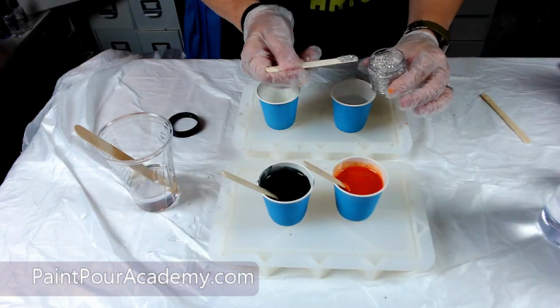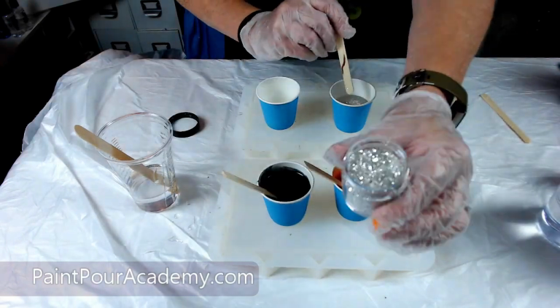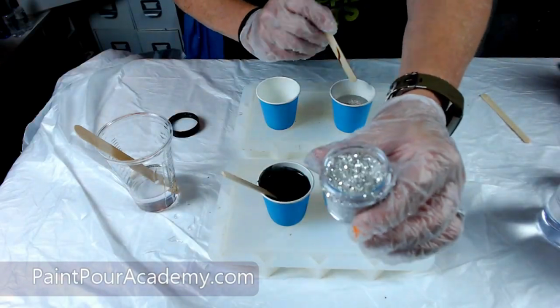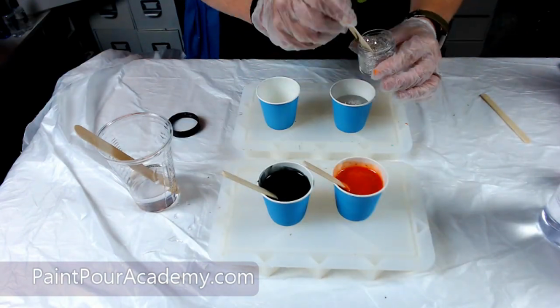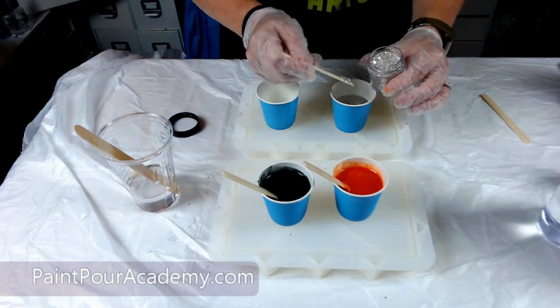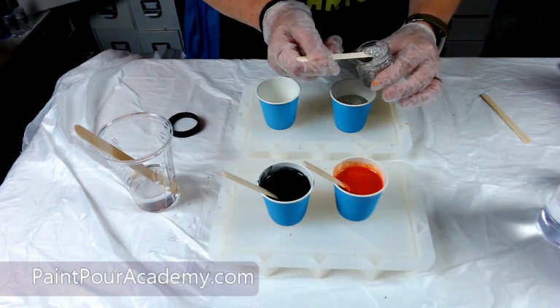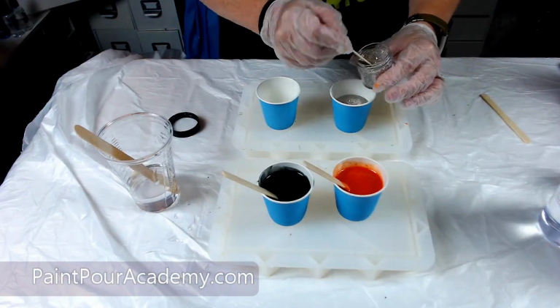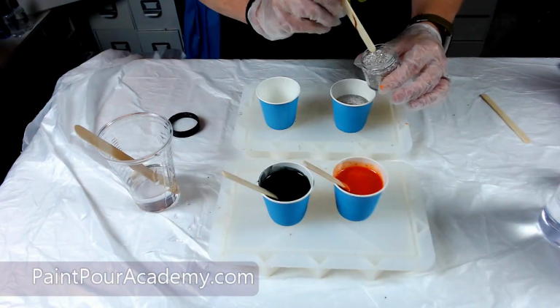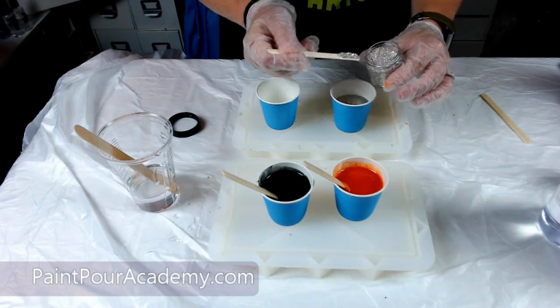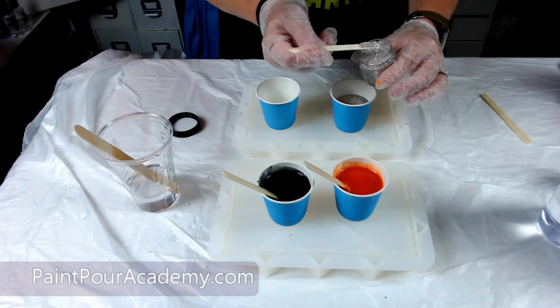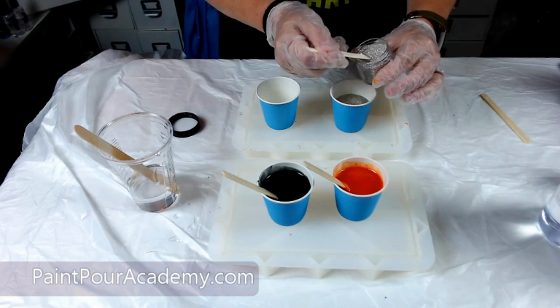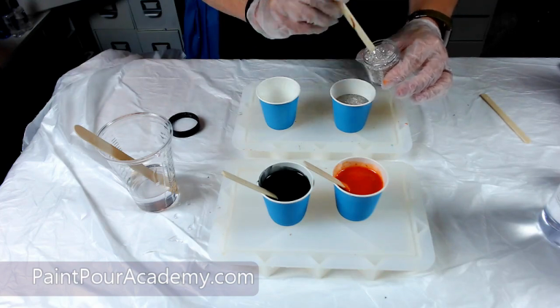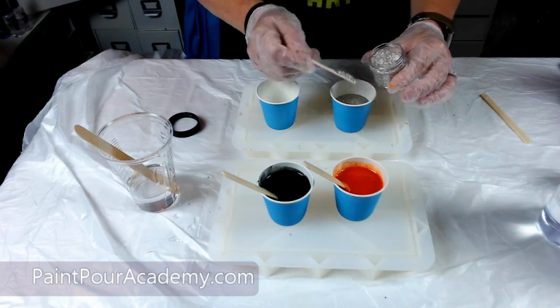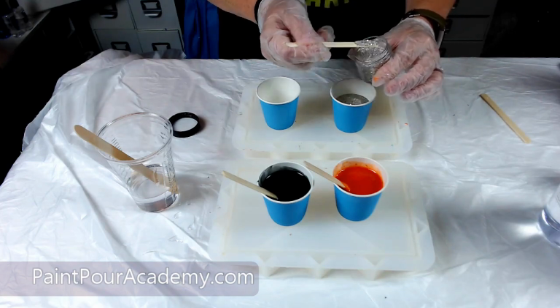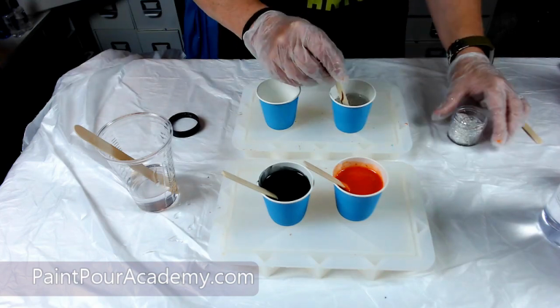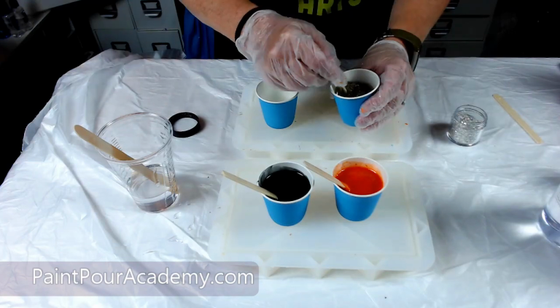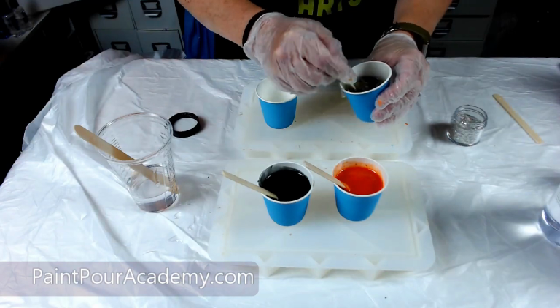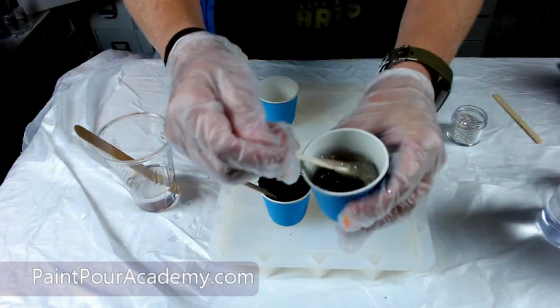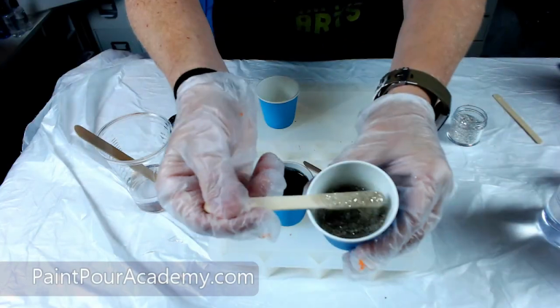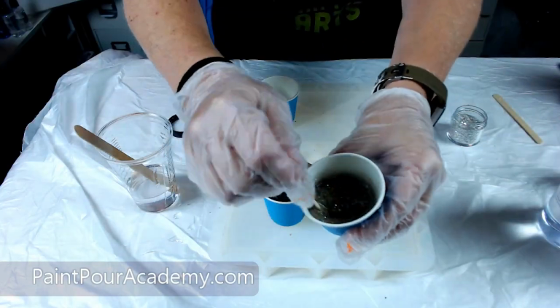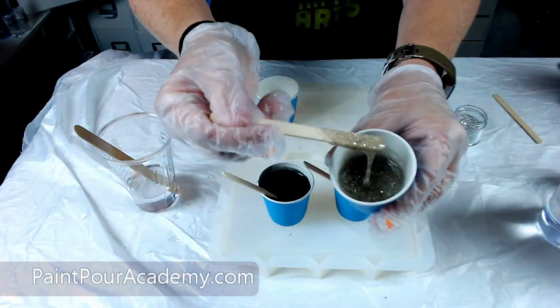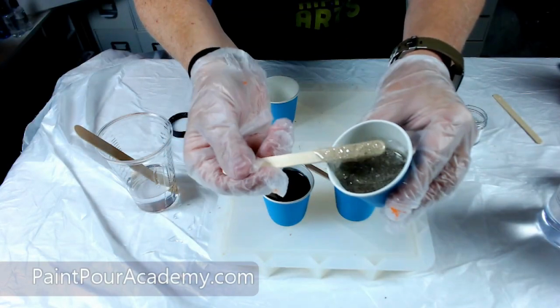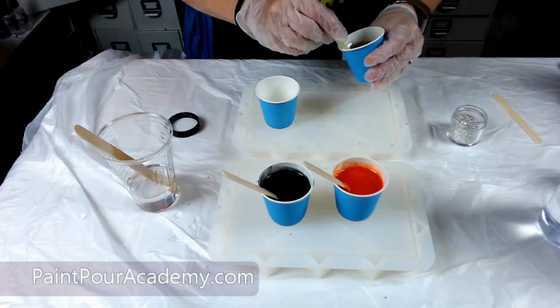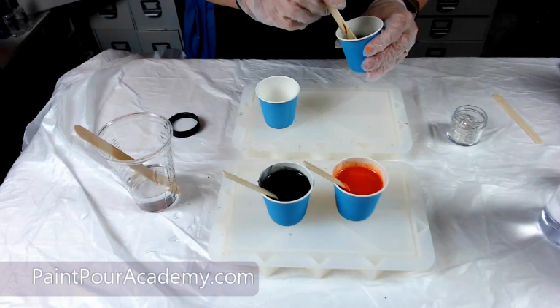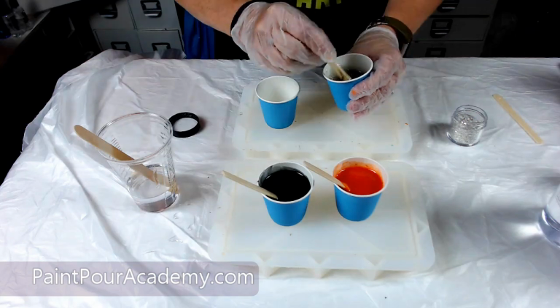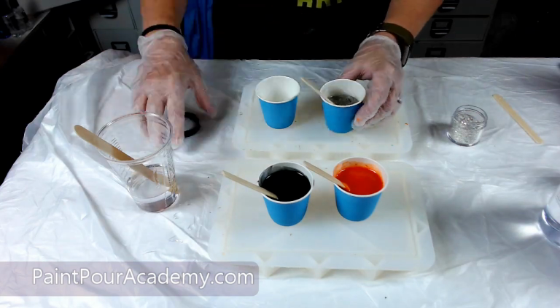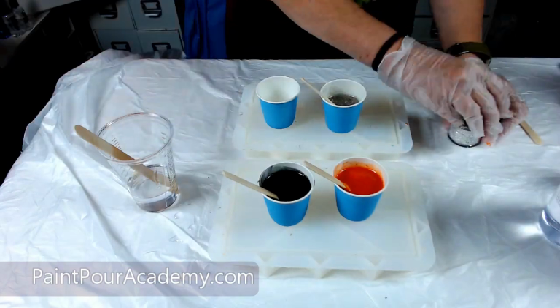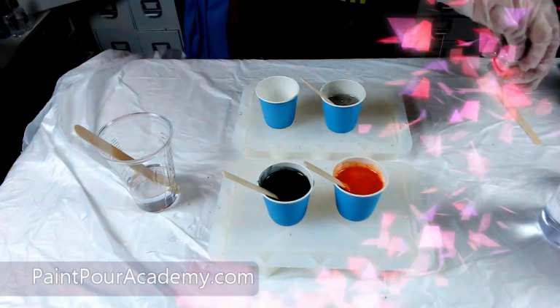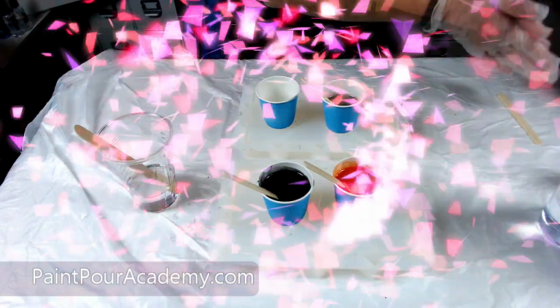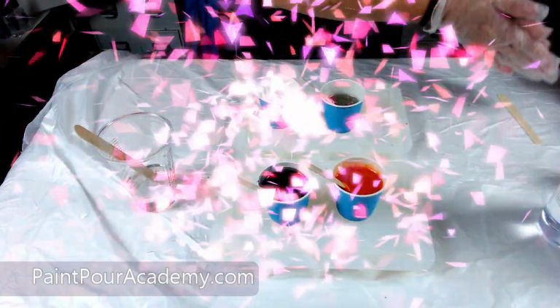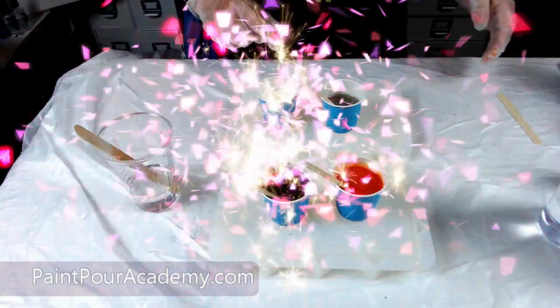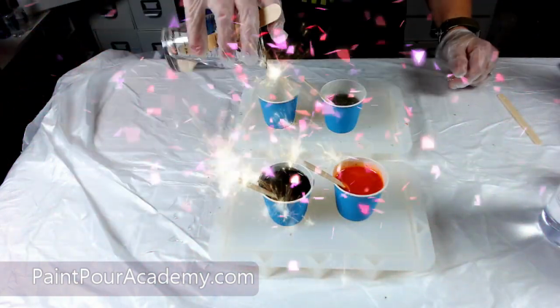I am glad I did because now it has an orangey sparkle to it. The black is a simple craft paint and the white is Cast and Craft white pigment.